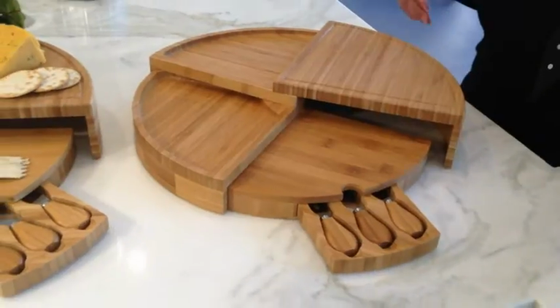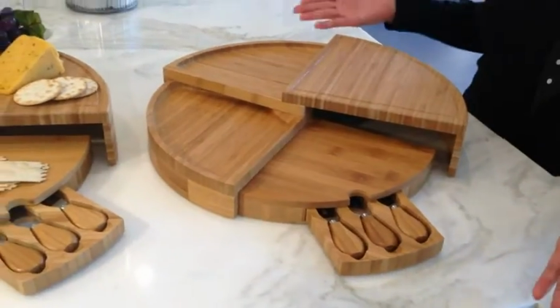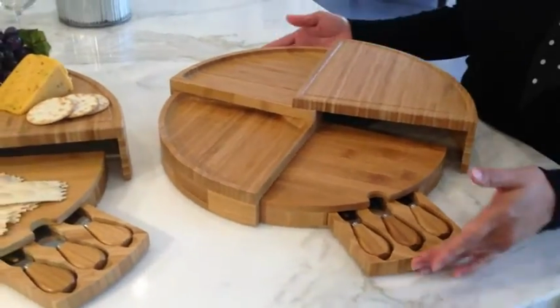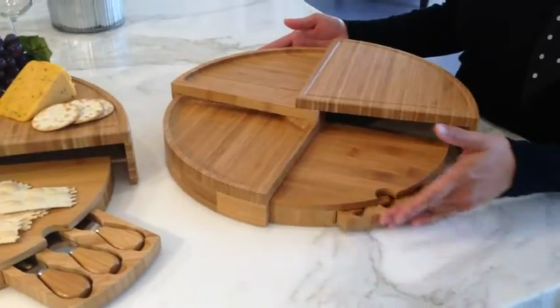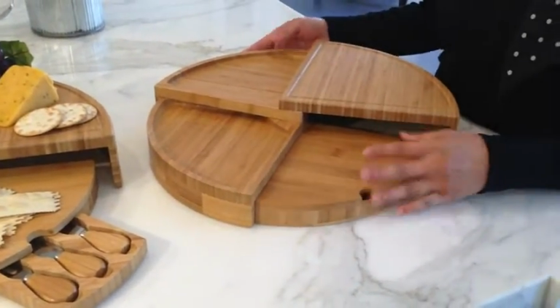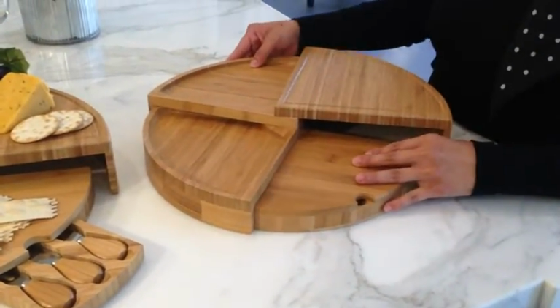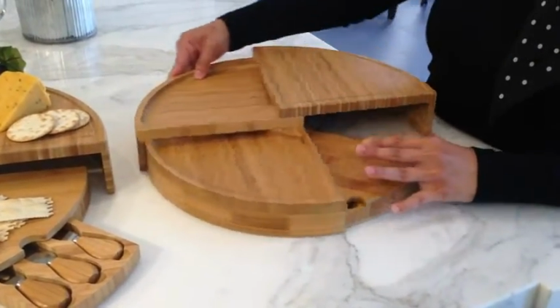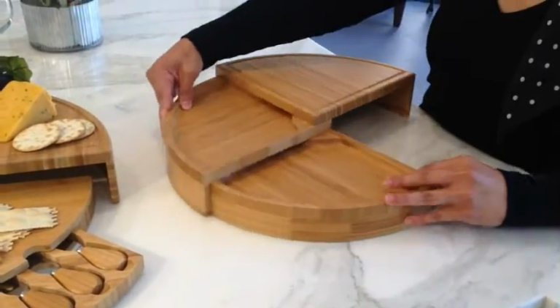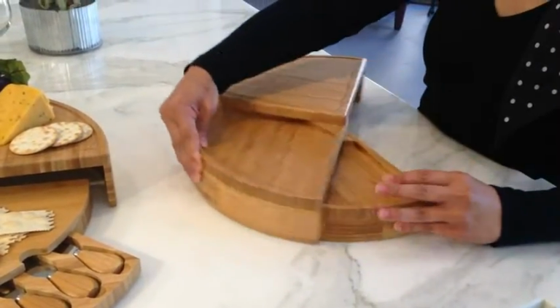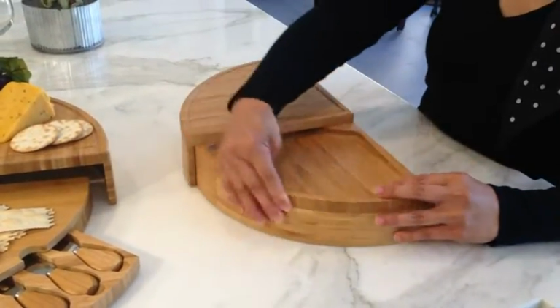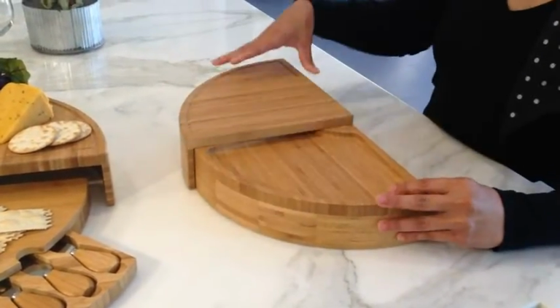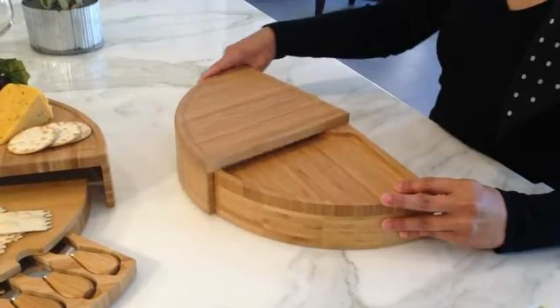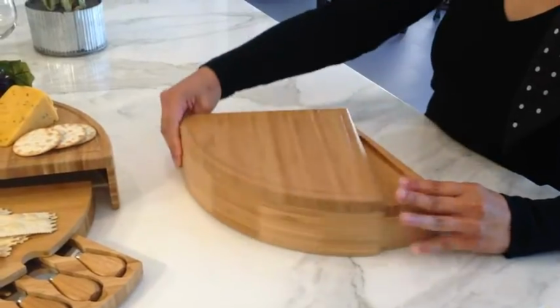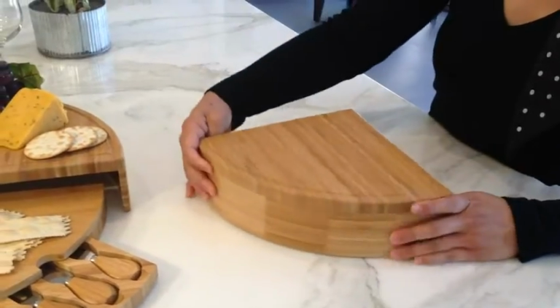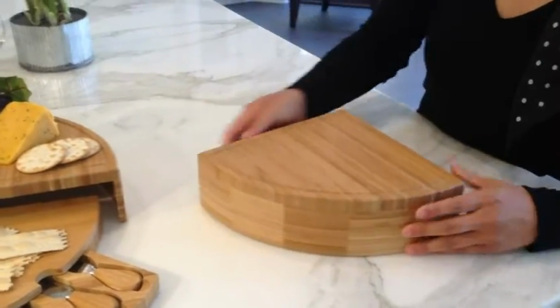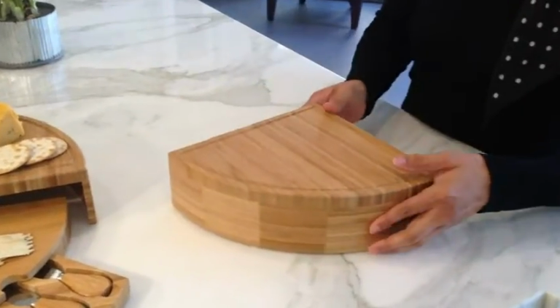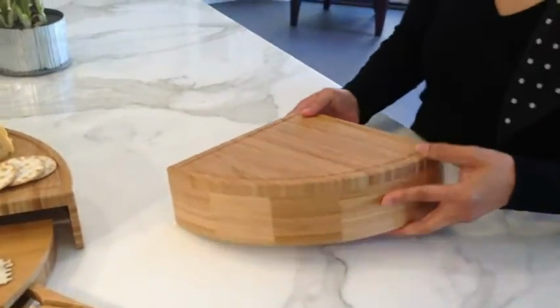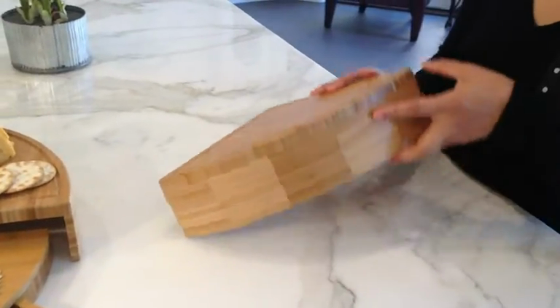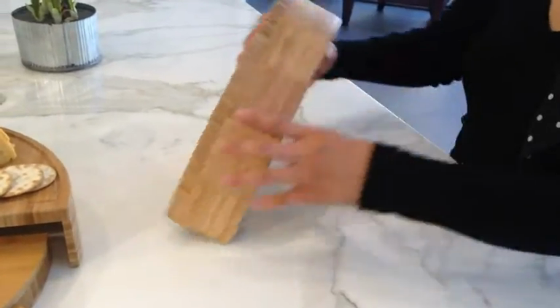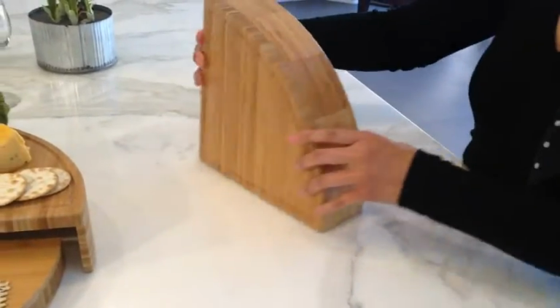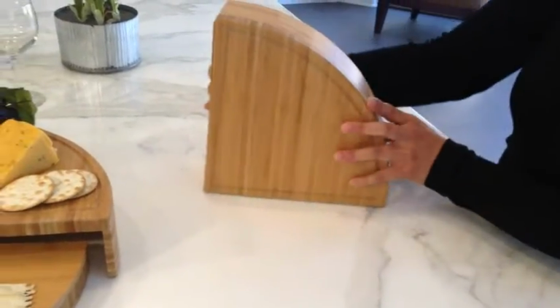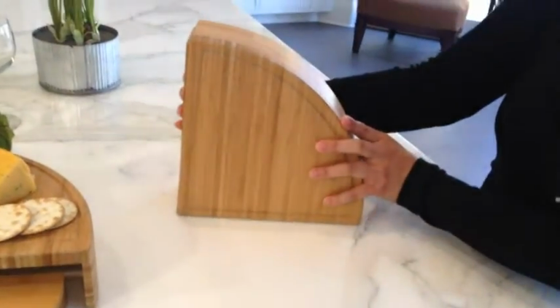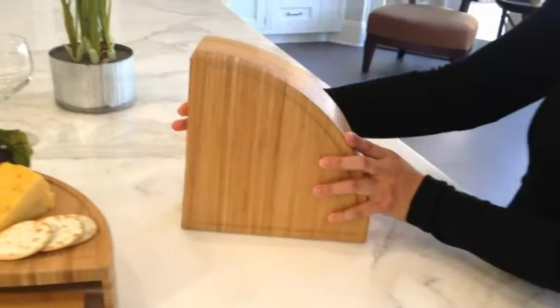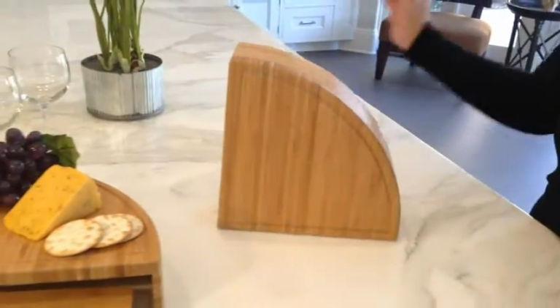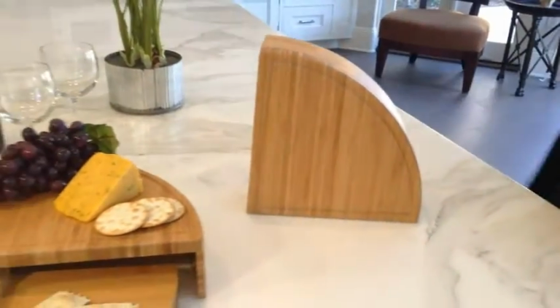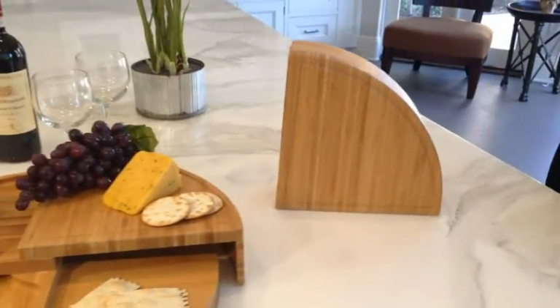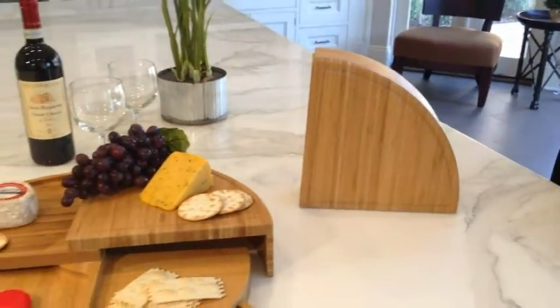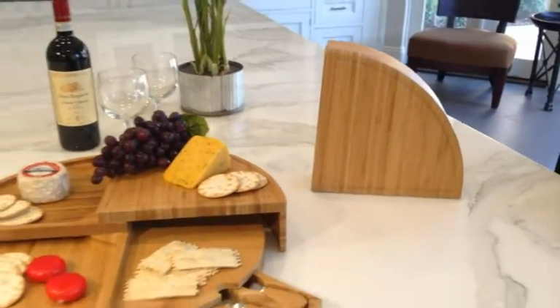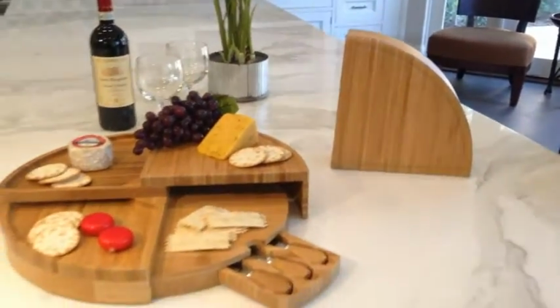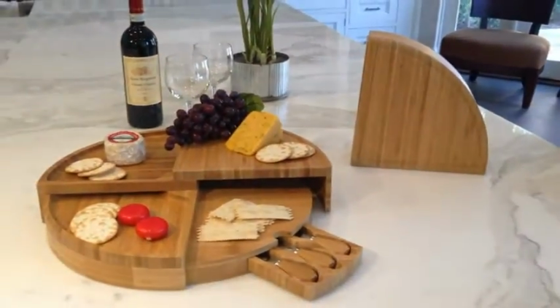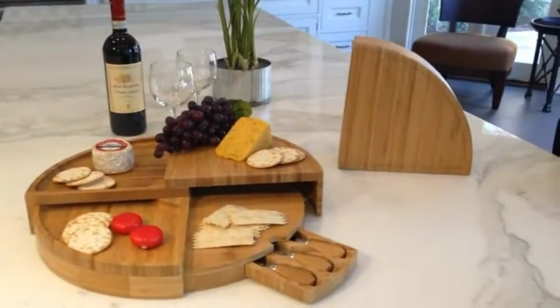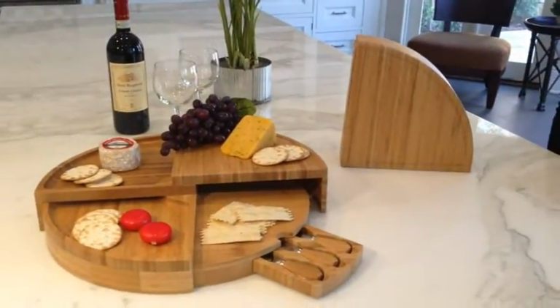Closed for storage, the Vienna measures 9.5 inches radius and 3 inches high. It opens to a 17-inch diameter. This unique original design never fails to impress and makes a great hostess gift.